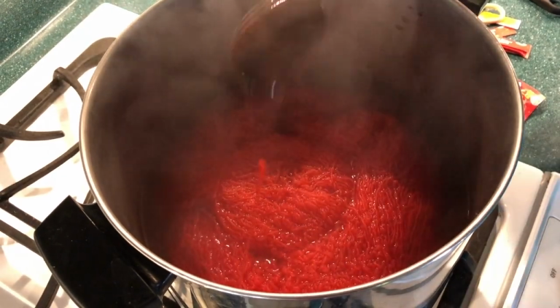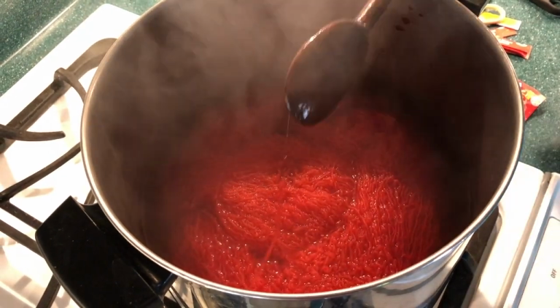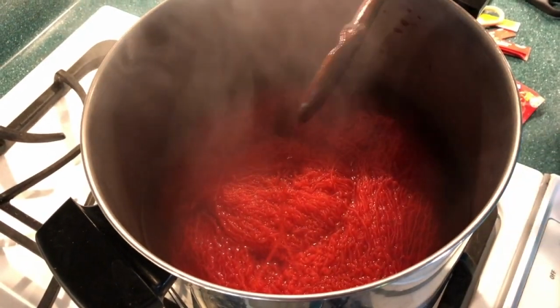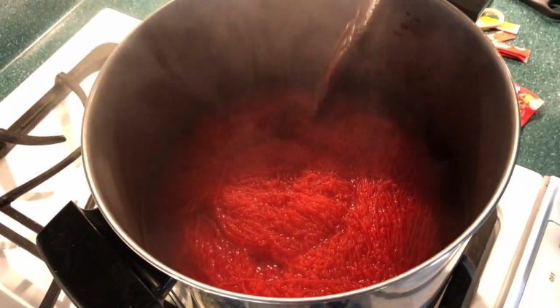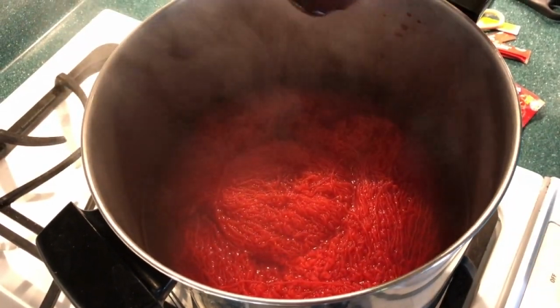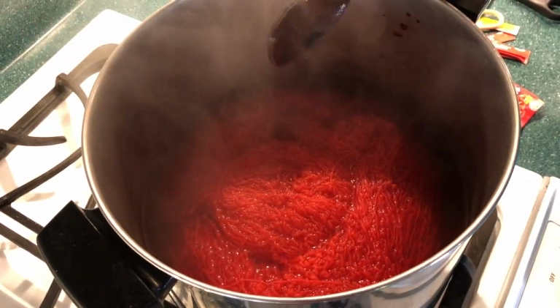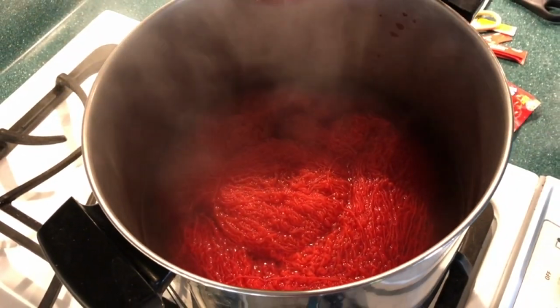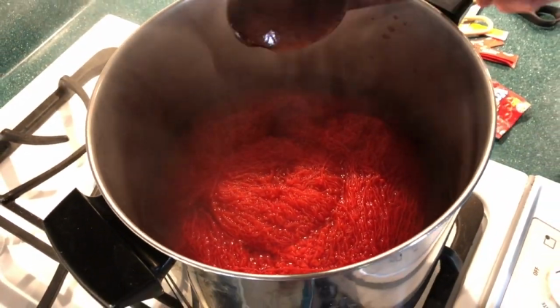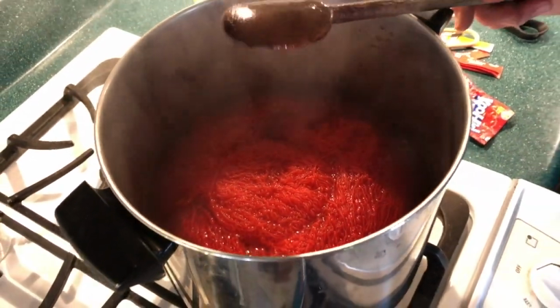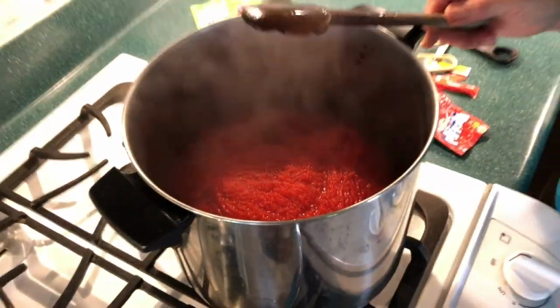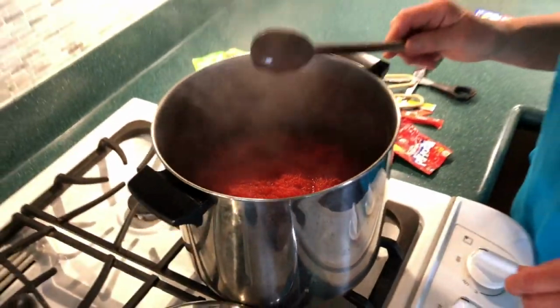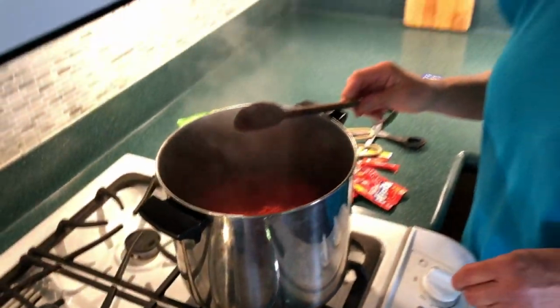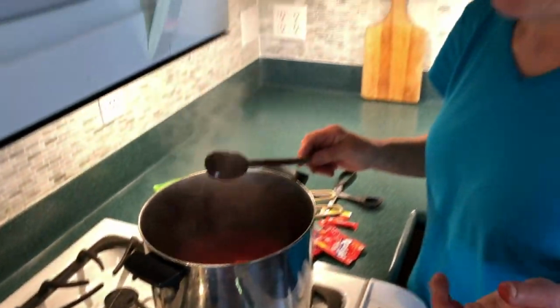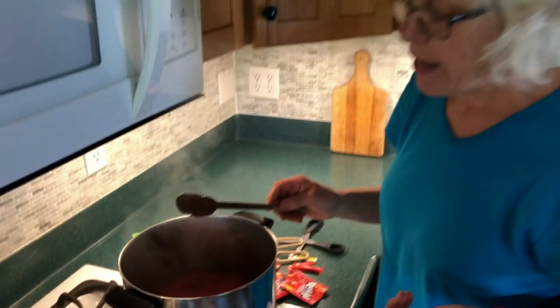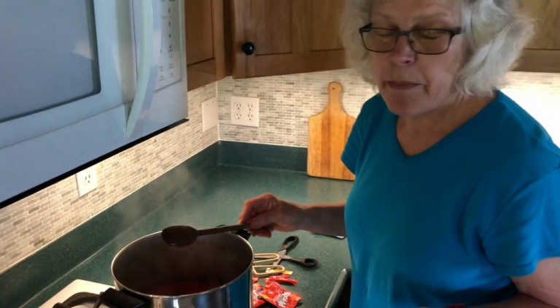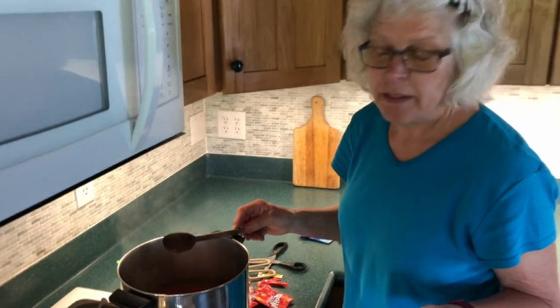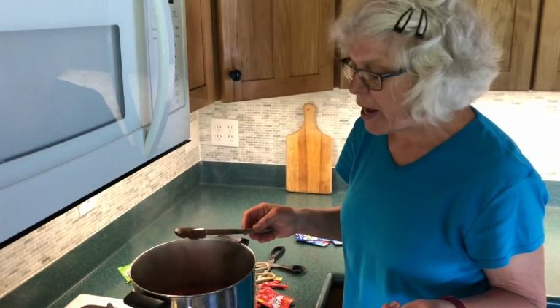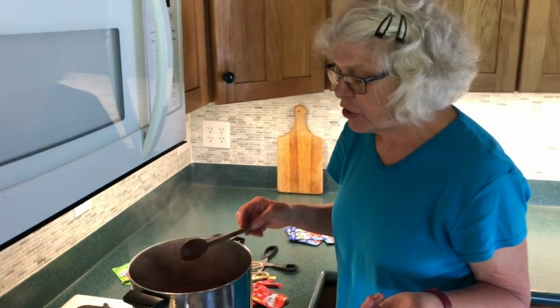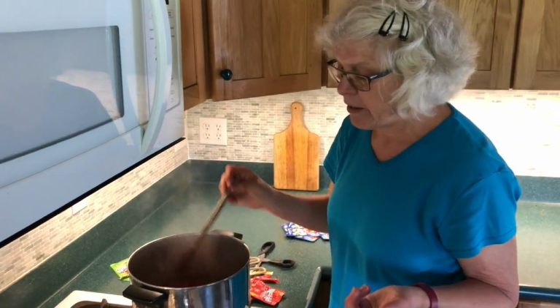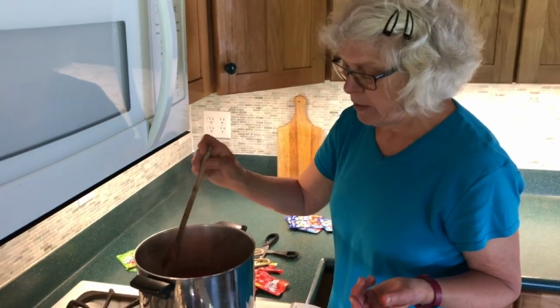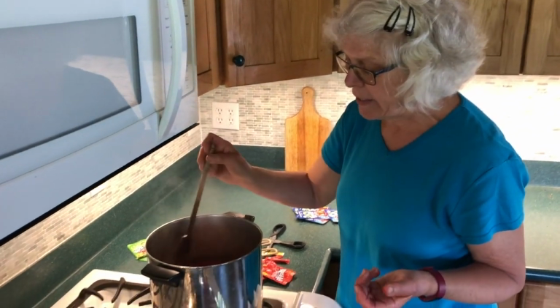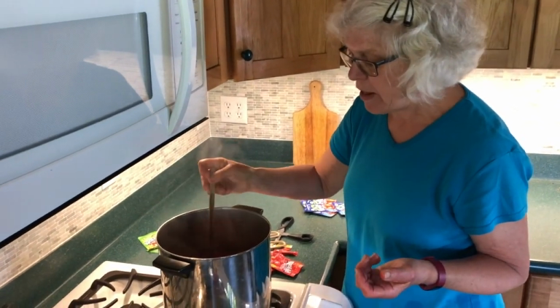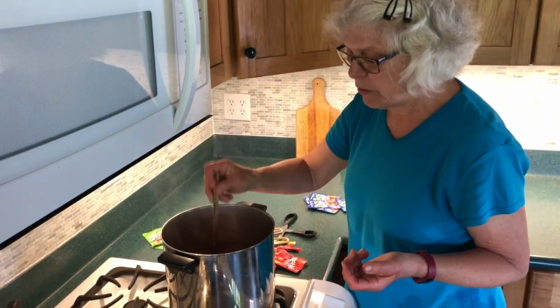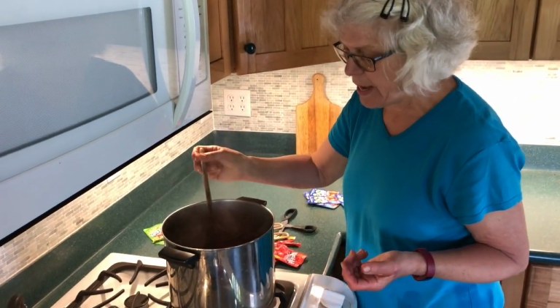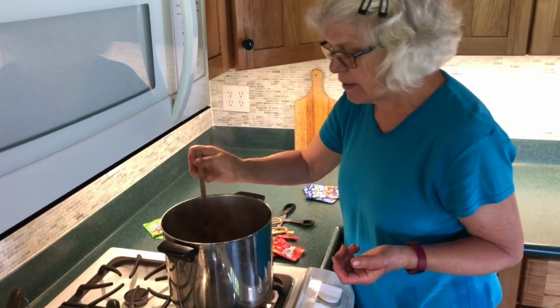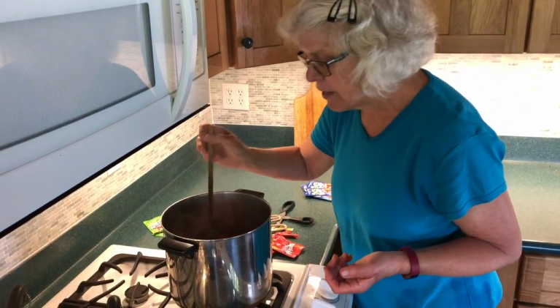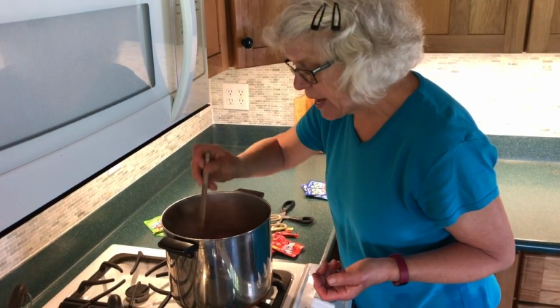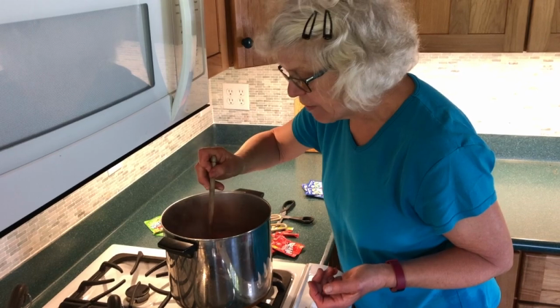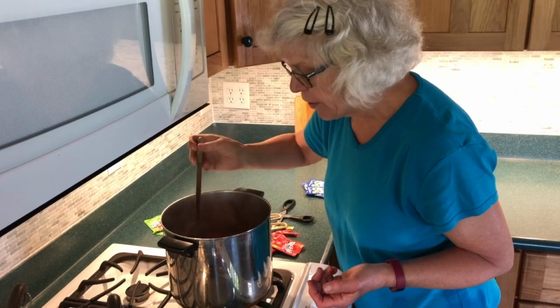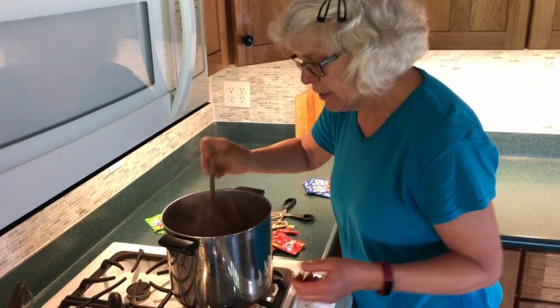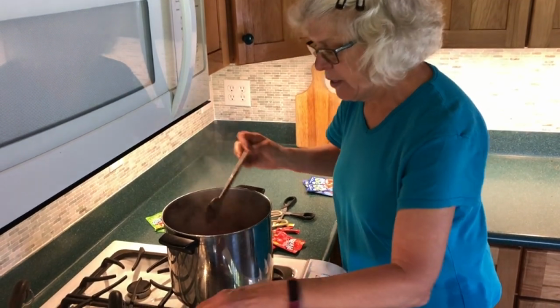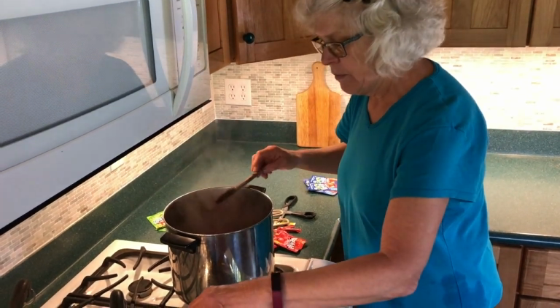Basically that's it. I've turned off the heat, I'm just going to let it sit. We'll come back in a little while and check the status of the color as well as the status of the water.